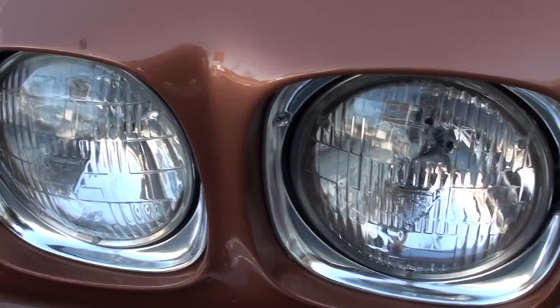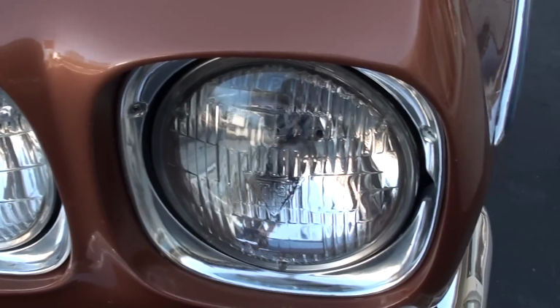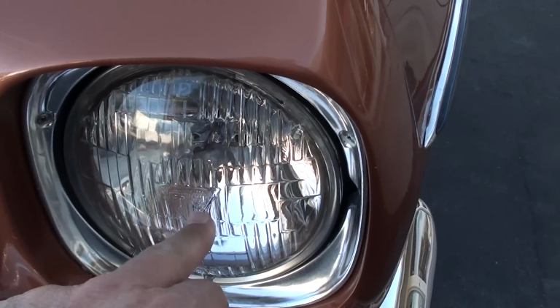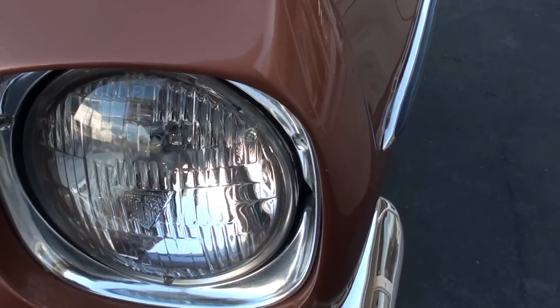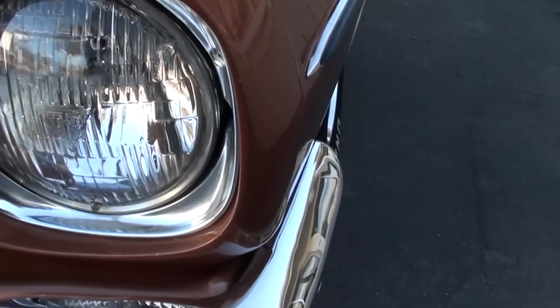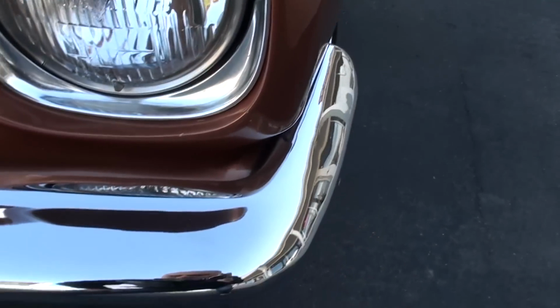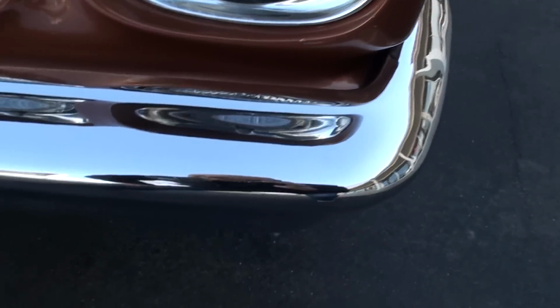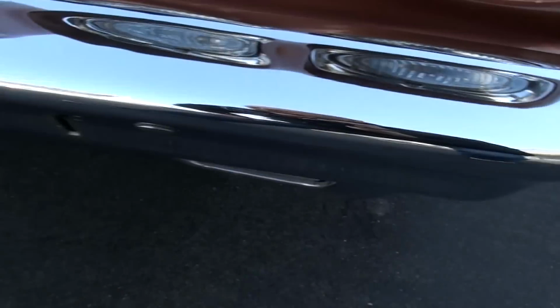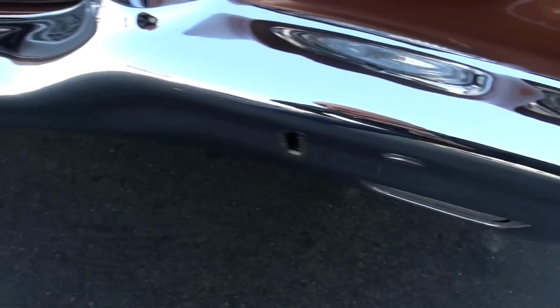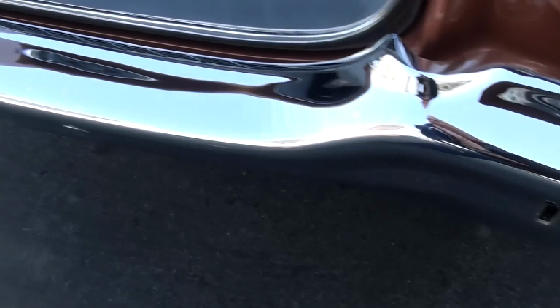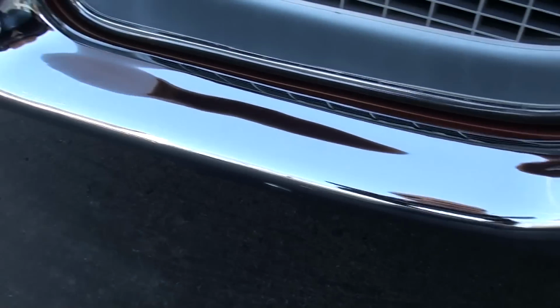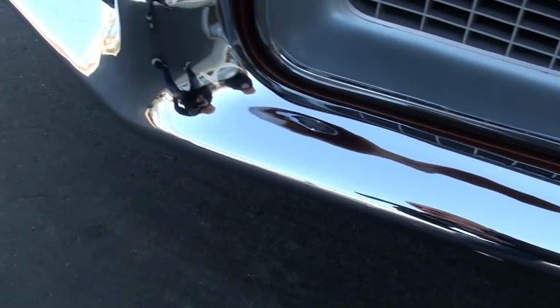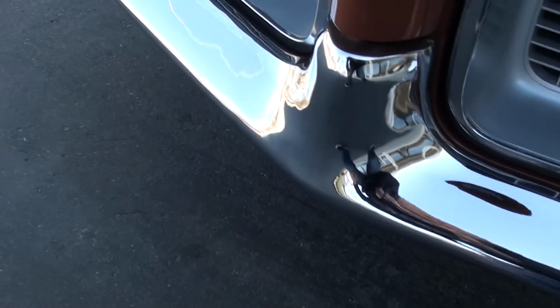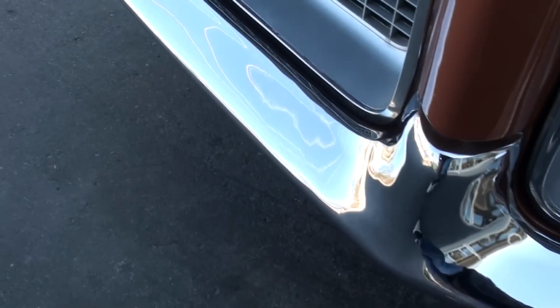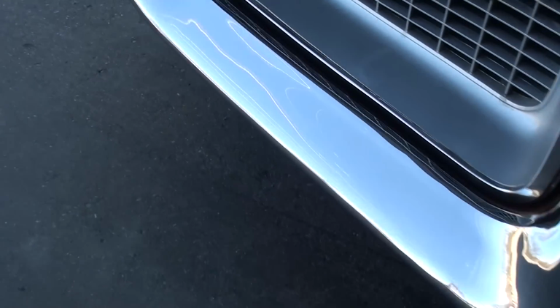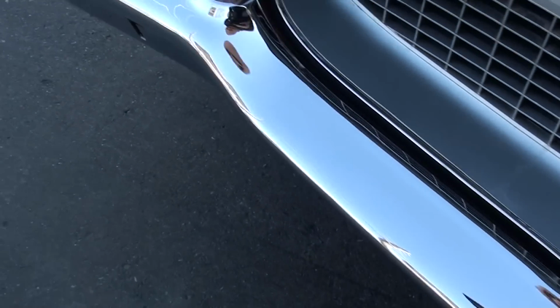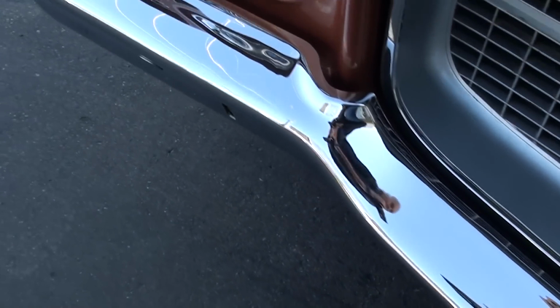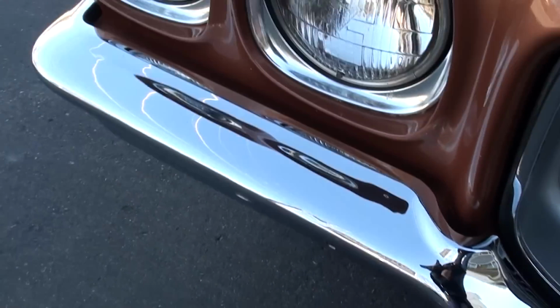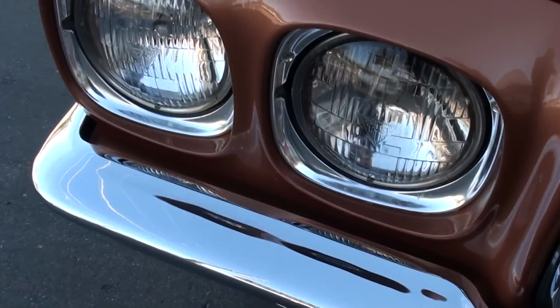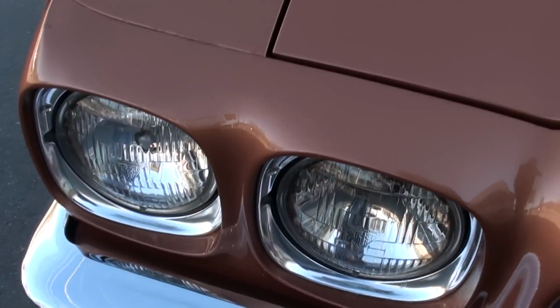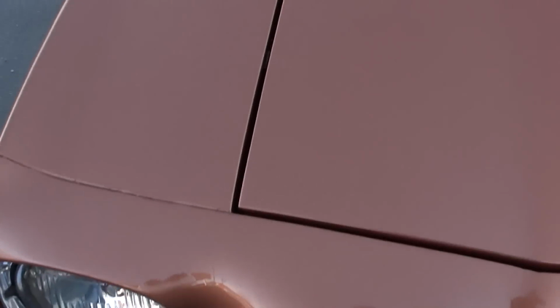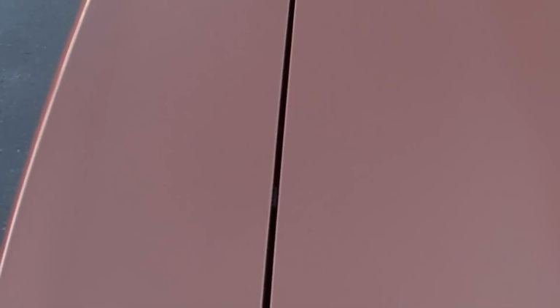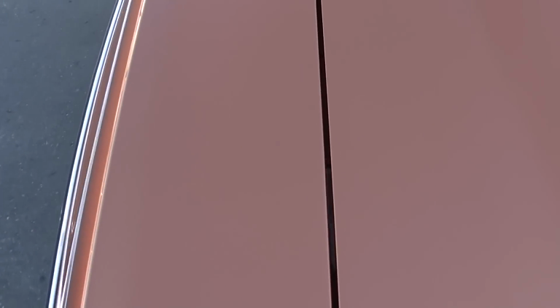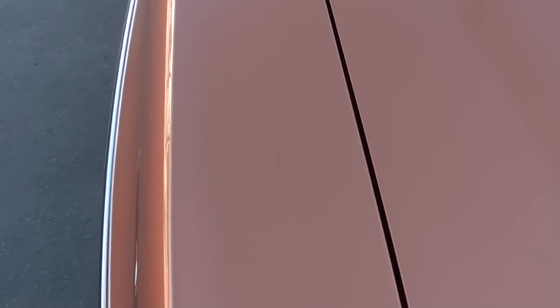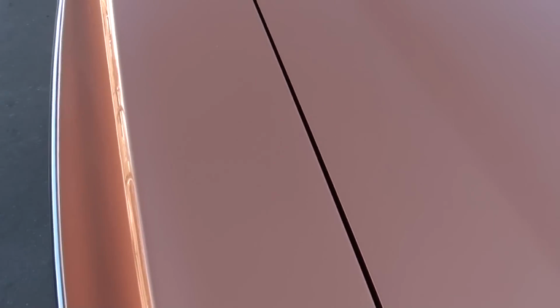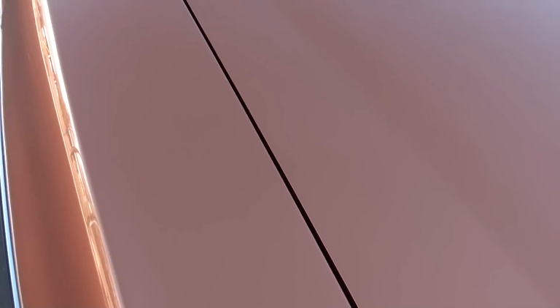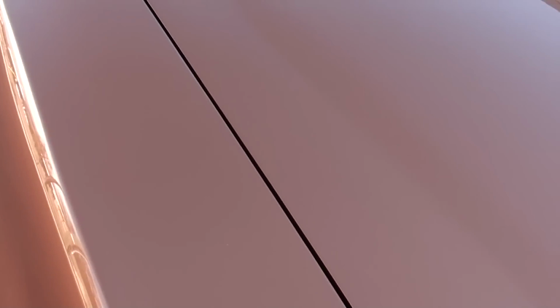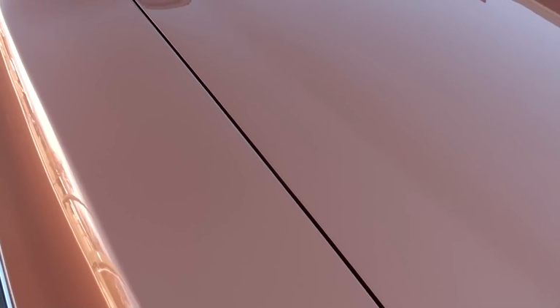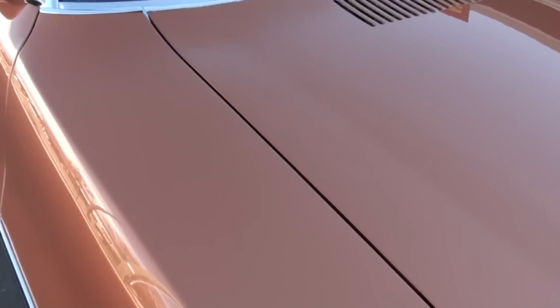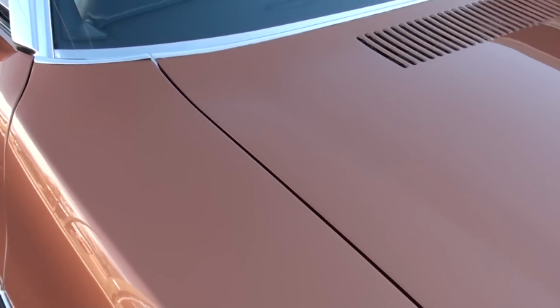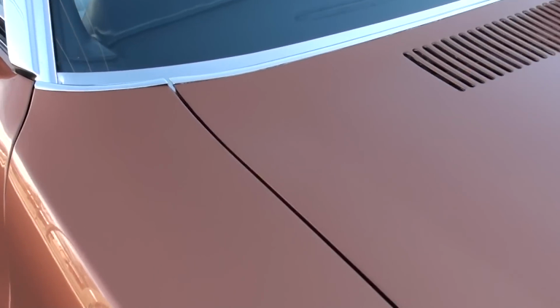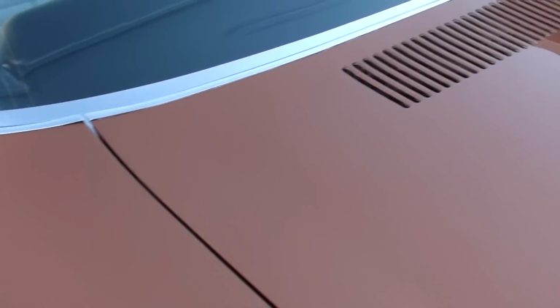It's got the original T3 headlights. Again, 80,000 original miles. This car was actually featured in Pontiac High Performance Magazine. Just a beautiful car.